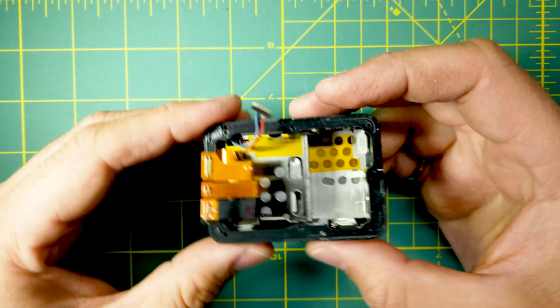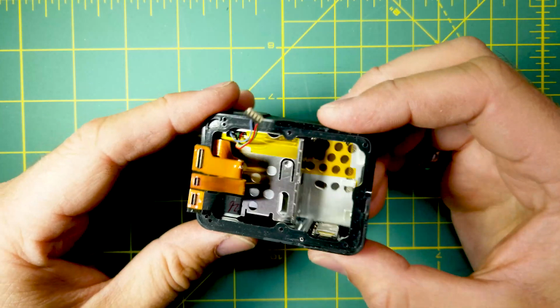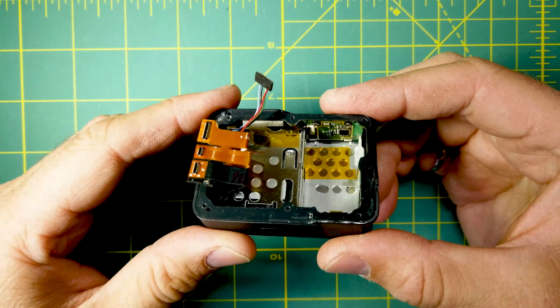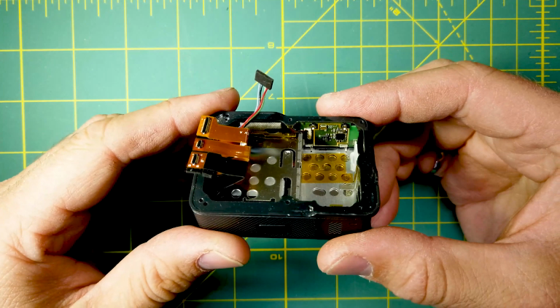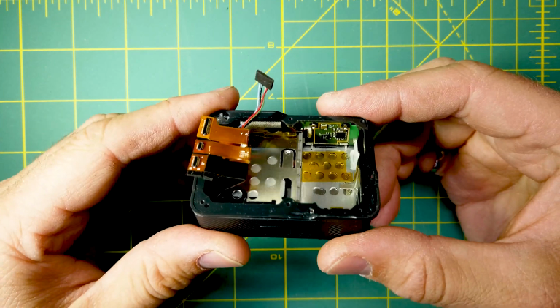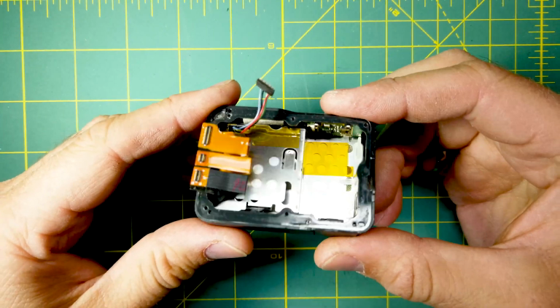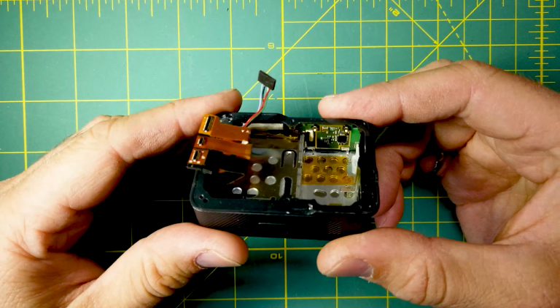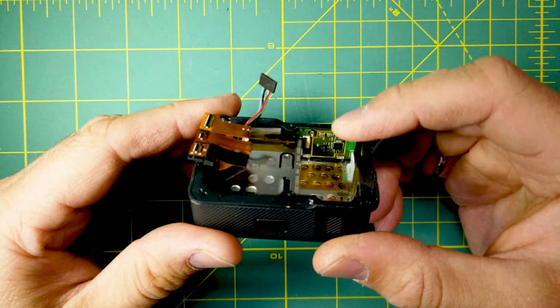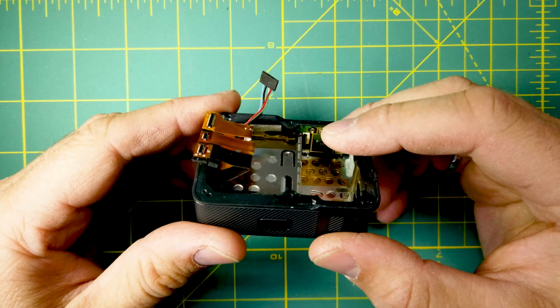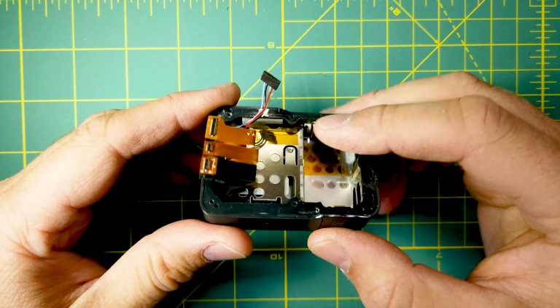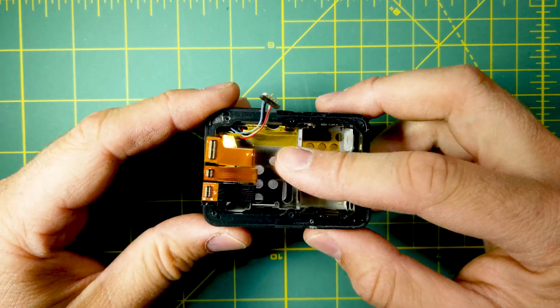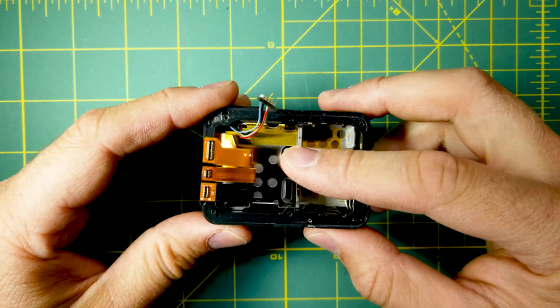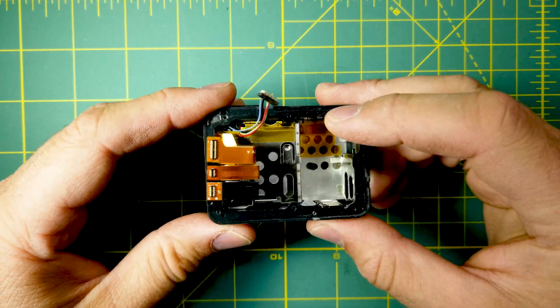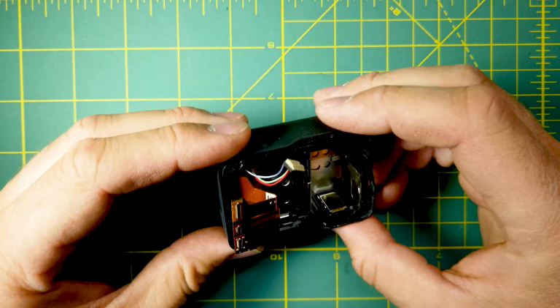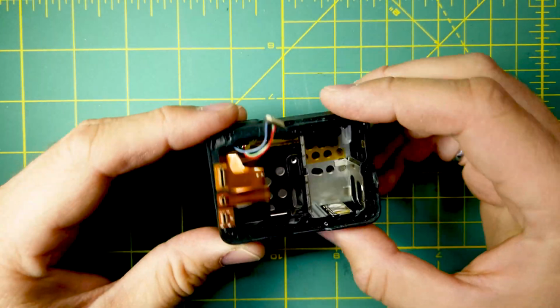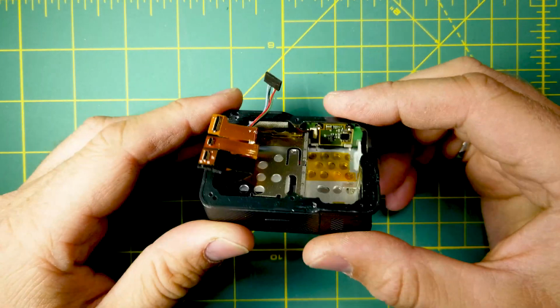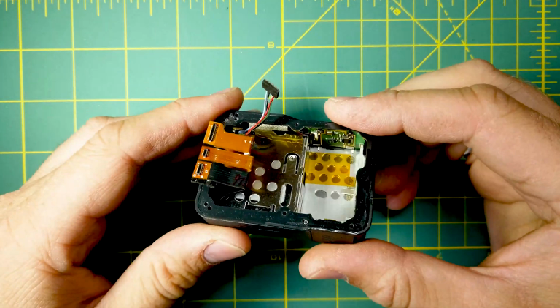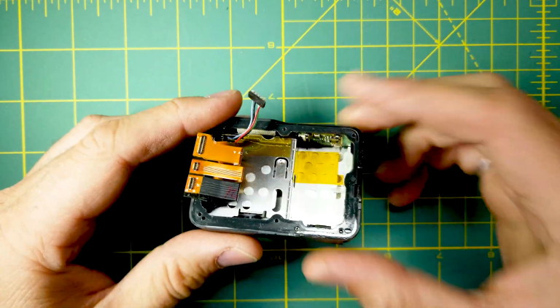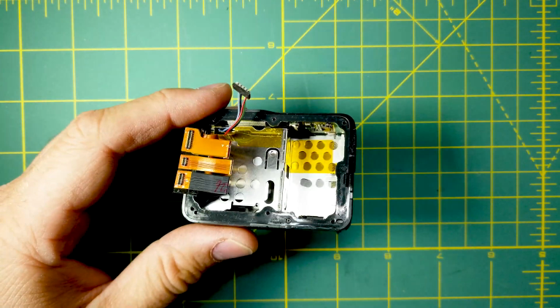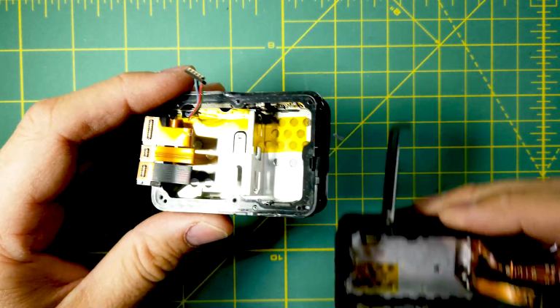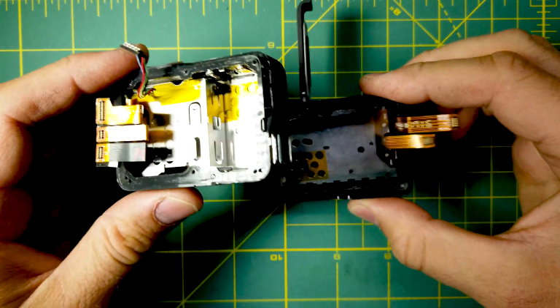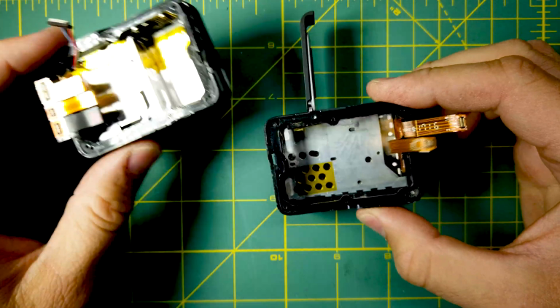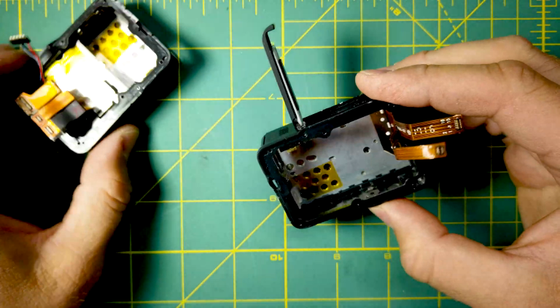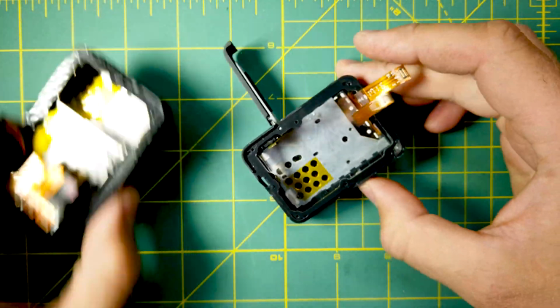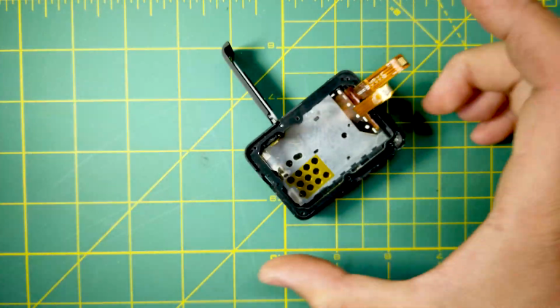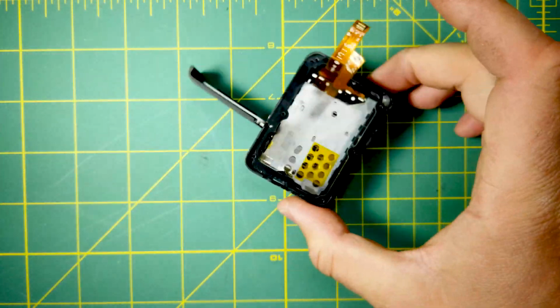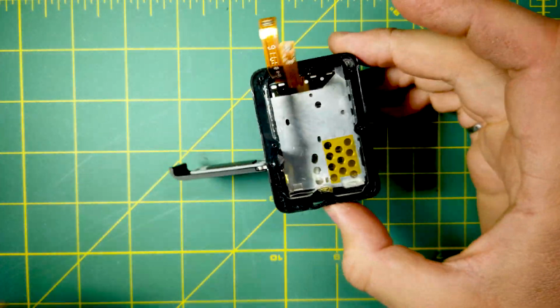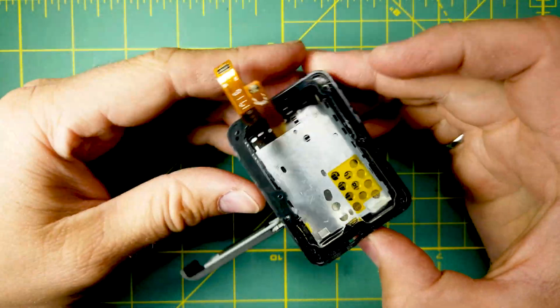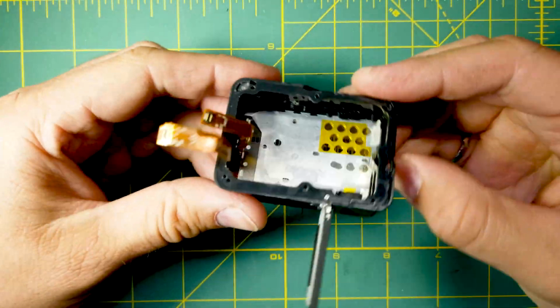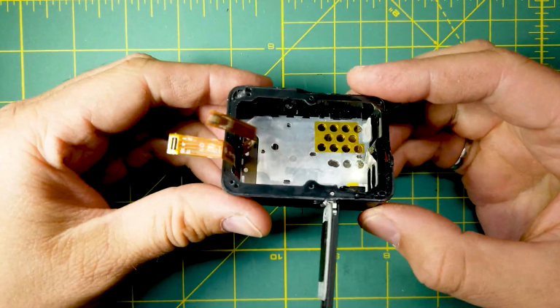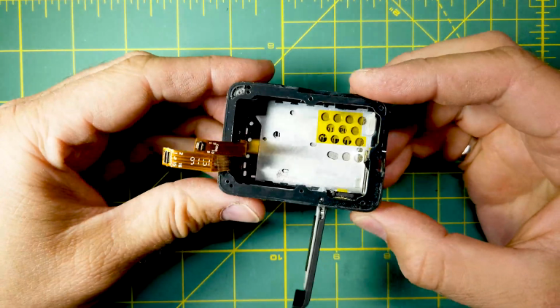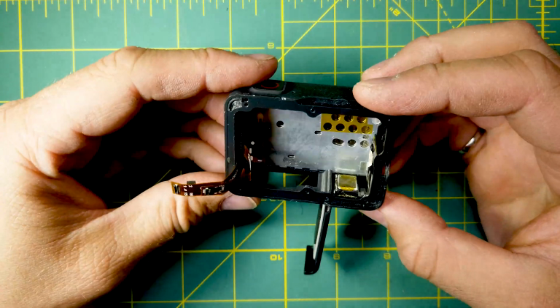So this is the entire casing. We have the PCB, the battery tray, and other components. And when you remove all those, you end up with this.